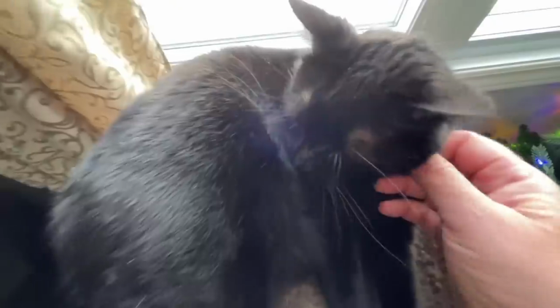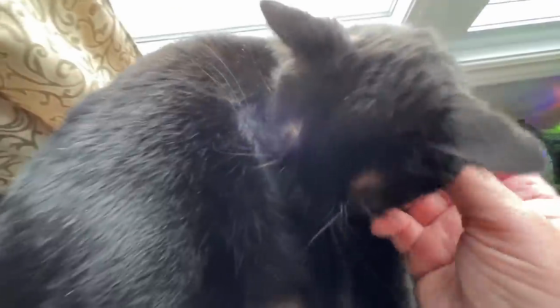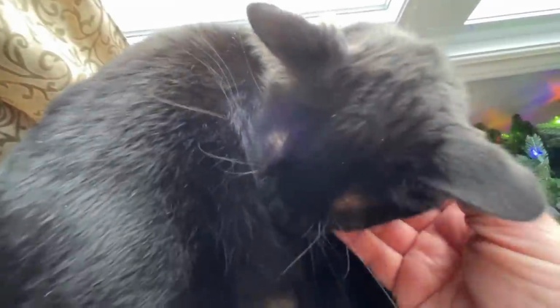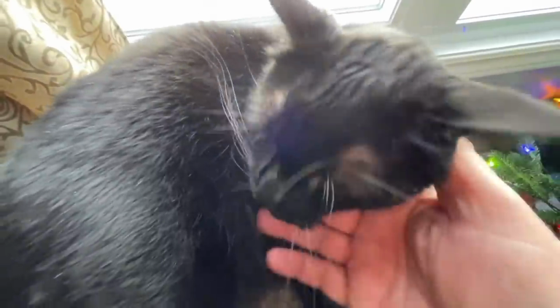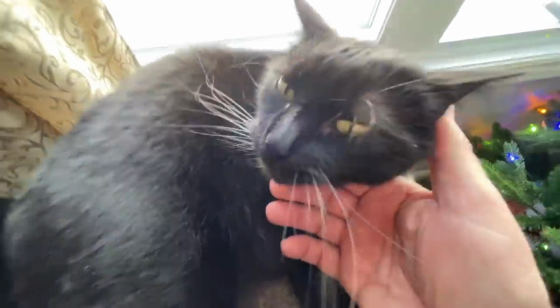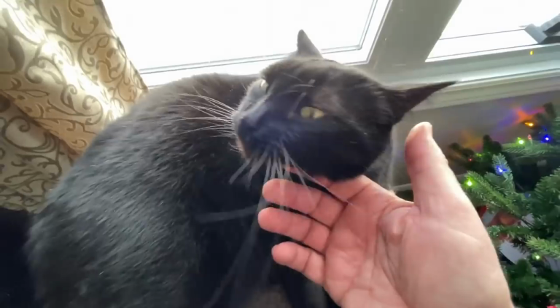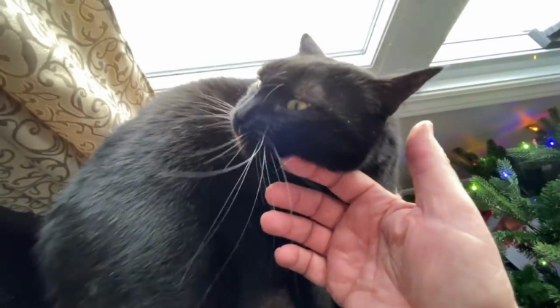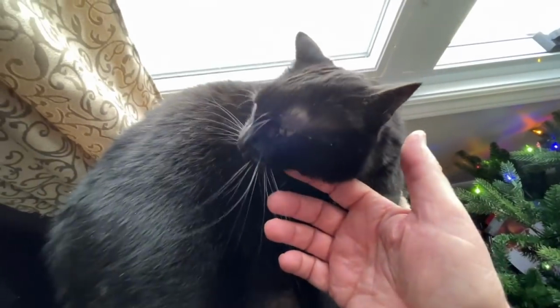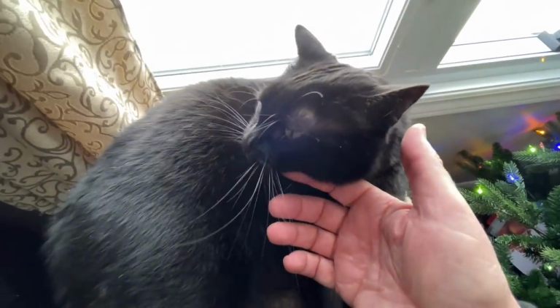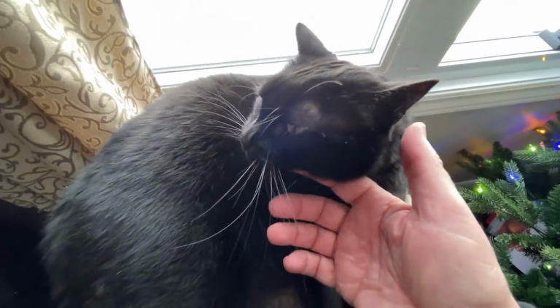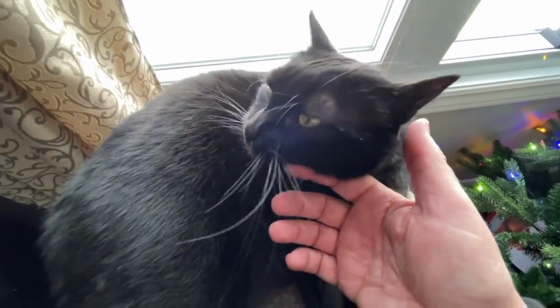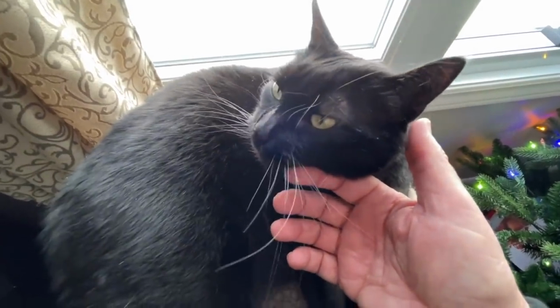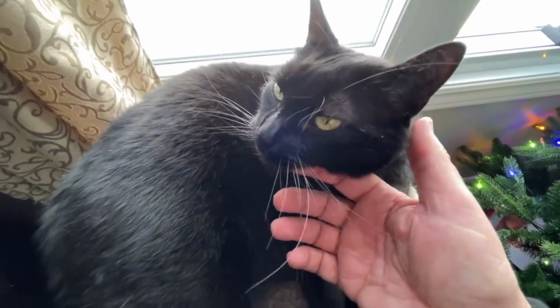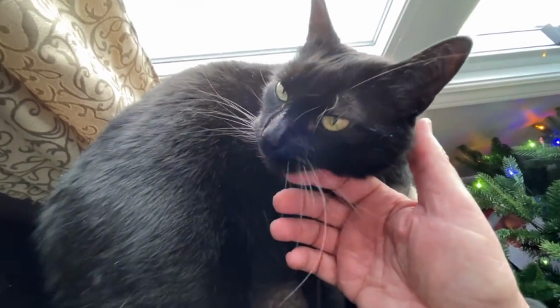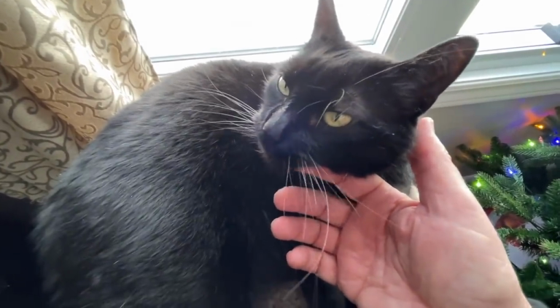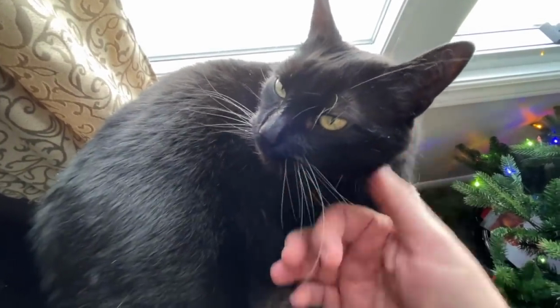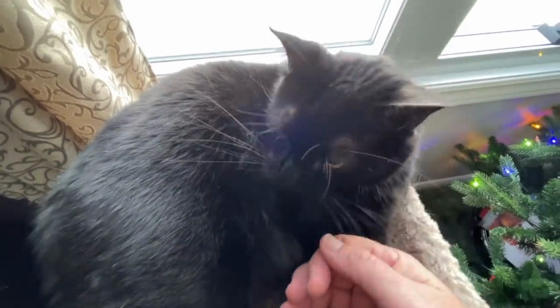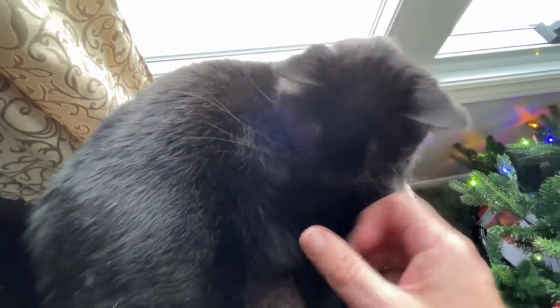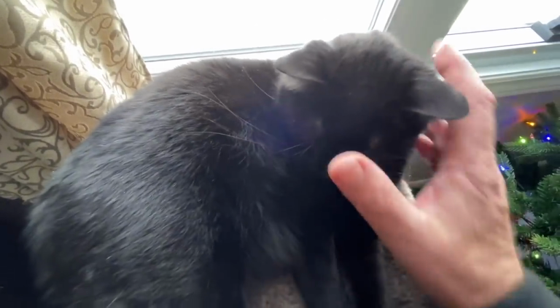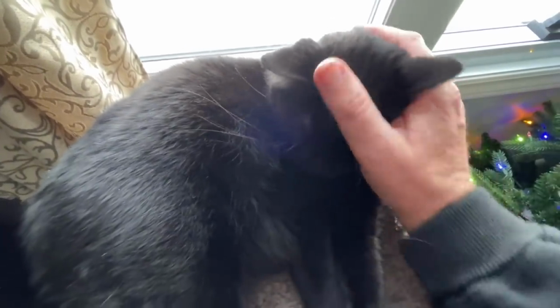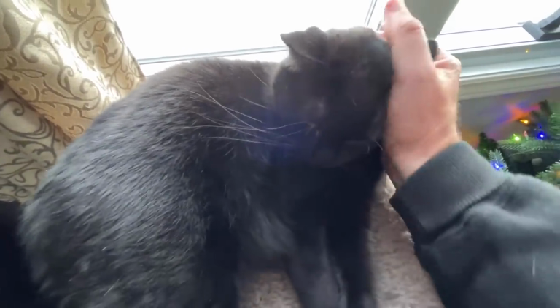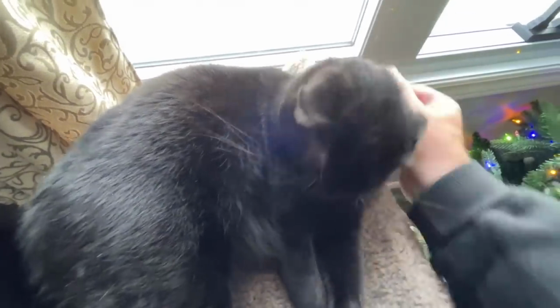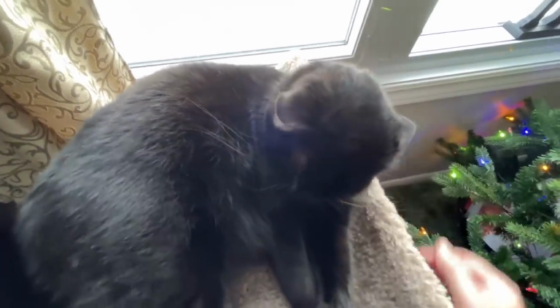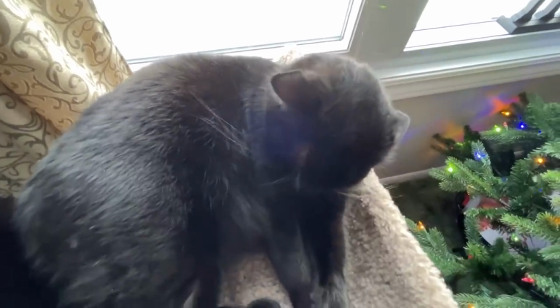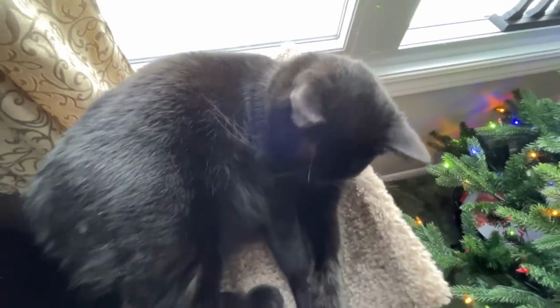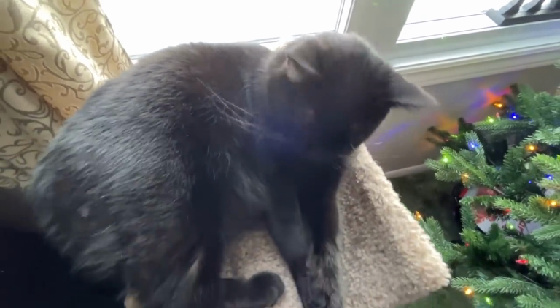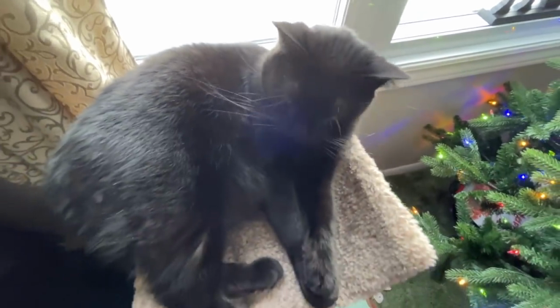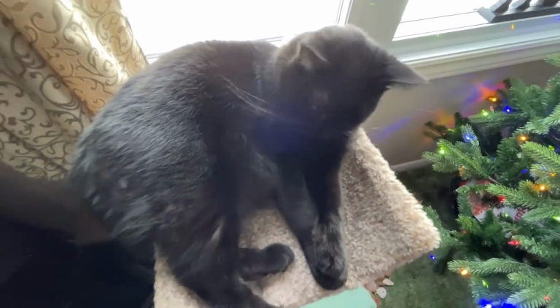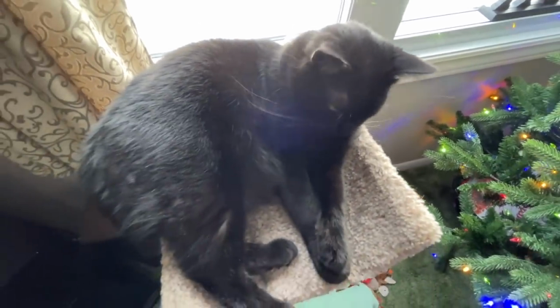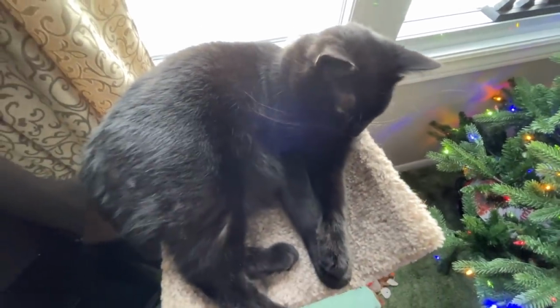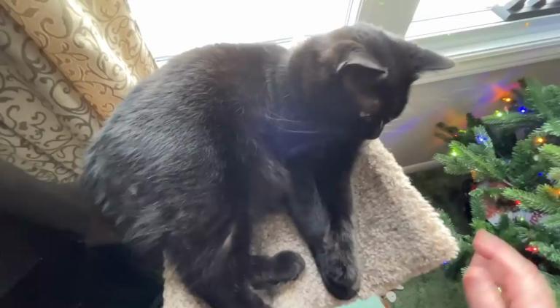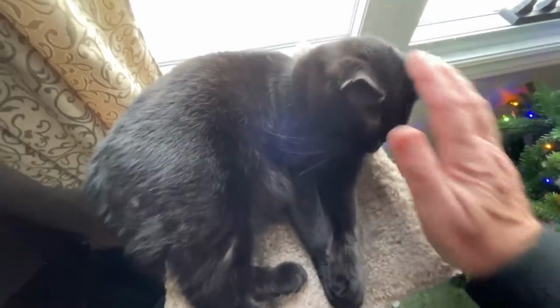Are you a Christmas kitty? Are you a Christmas kitty? You got some fluff on your face, huh?